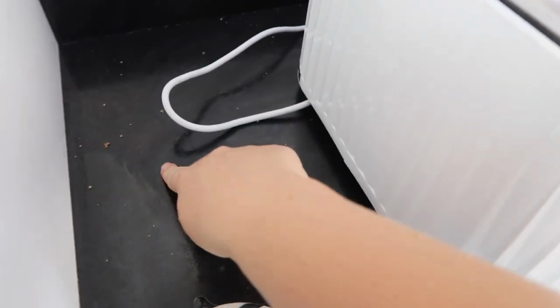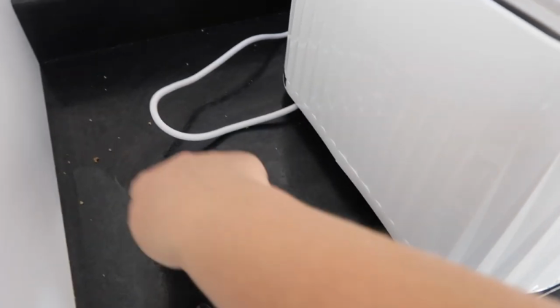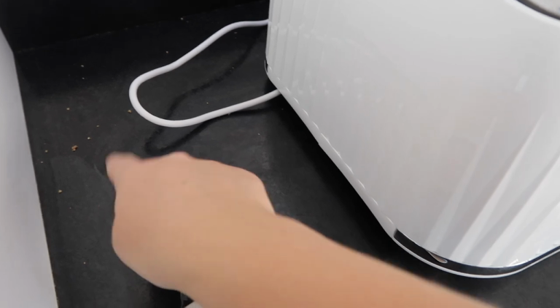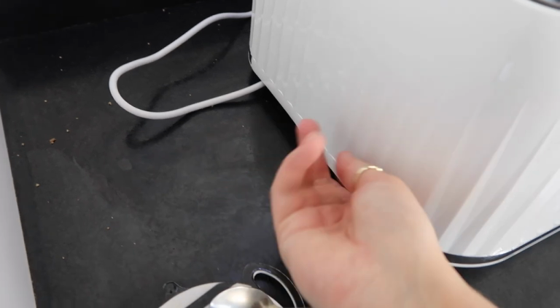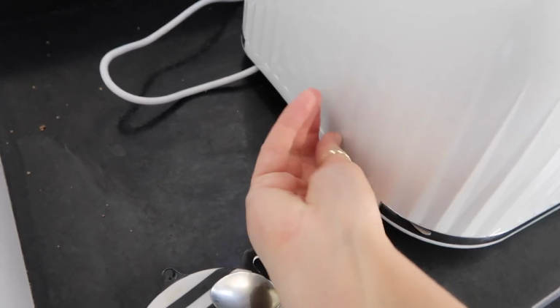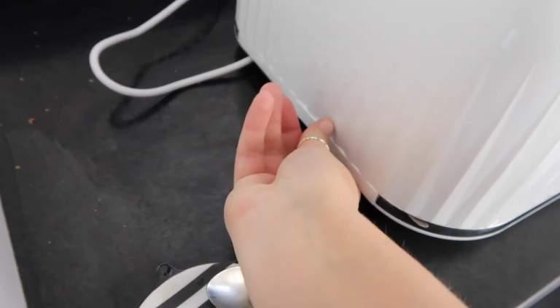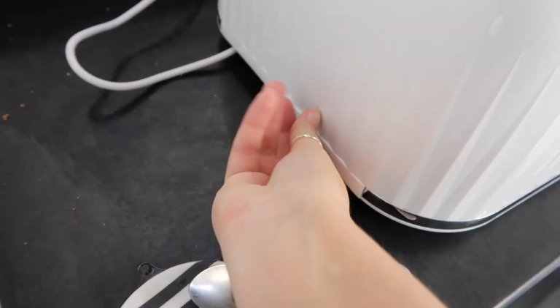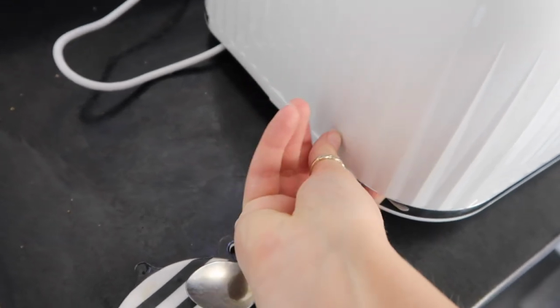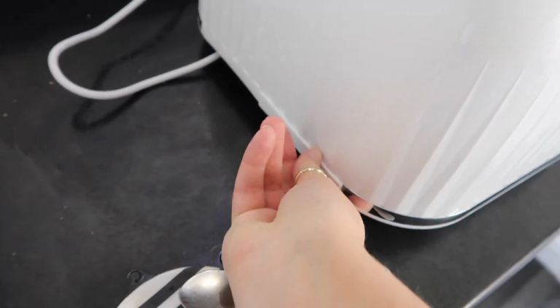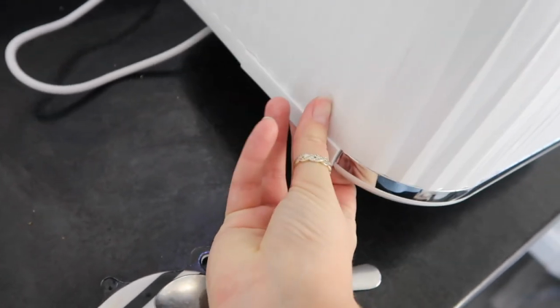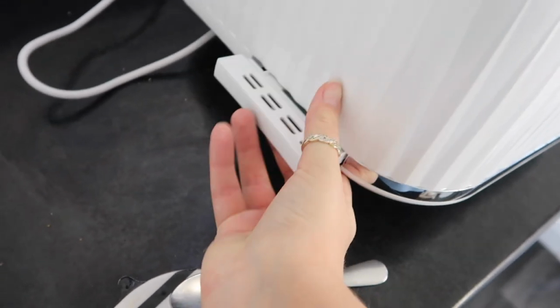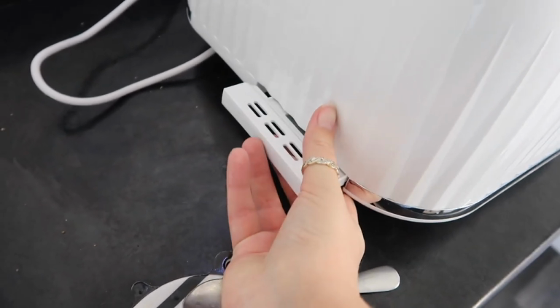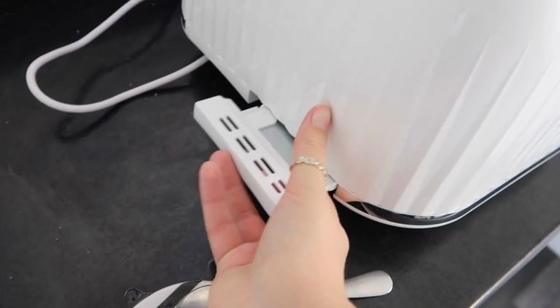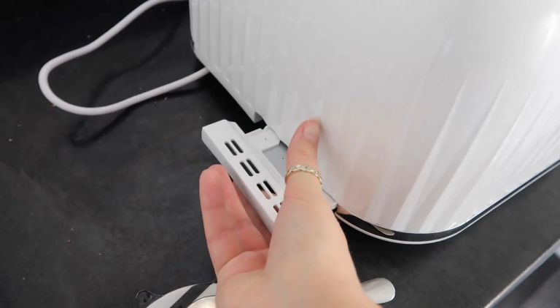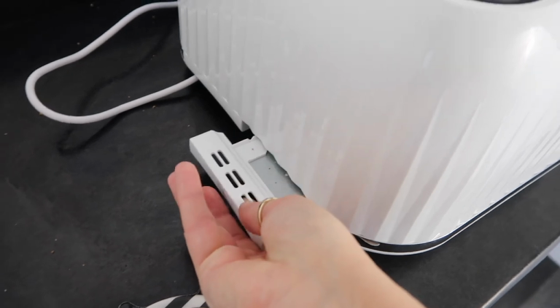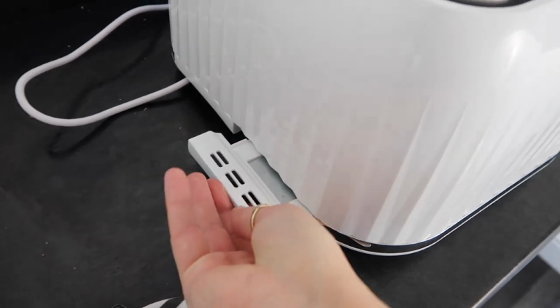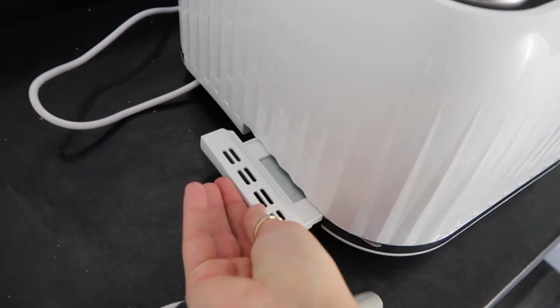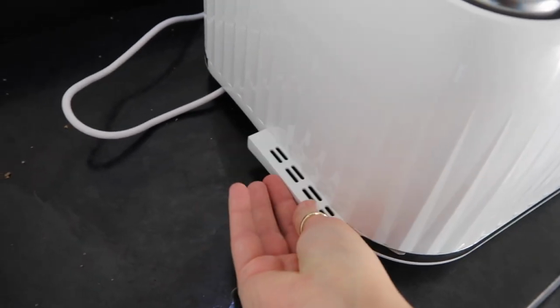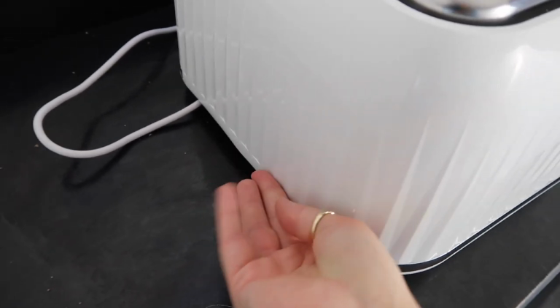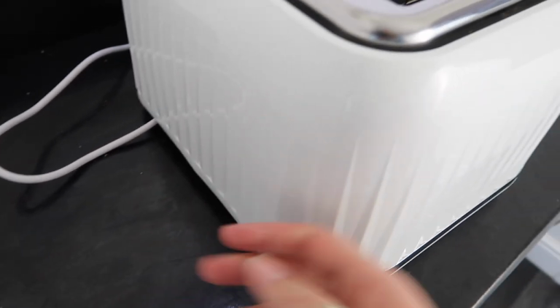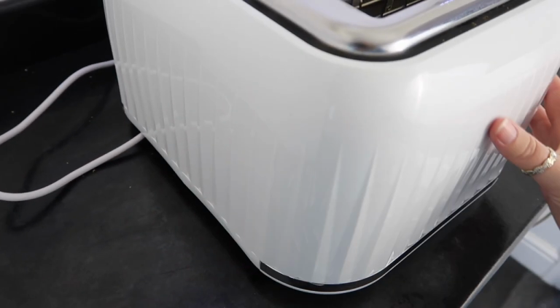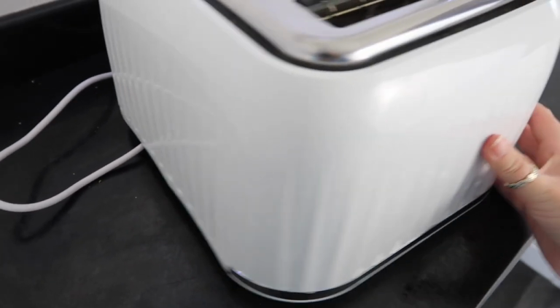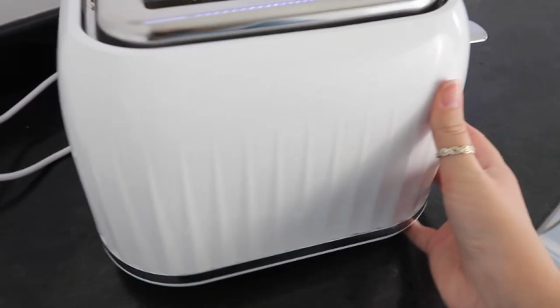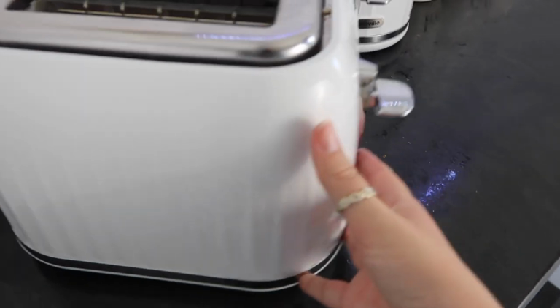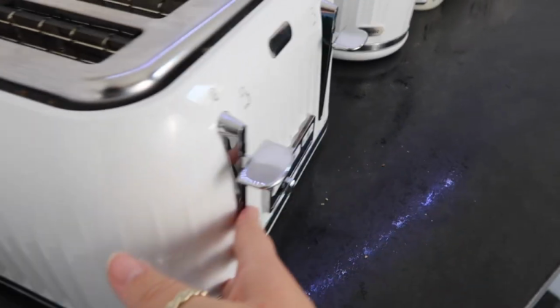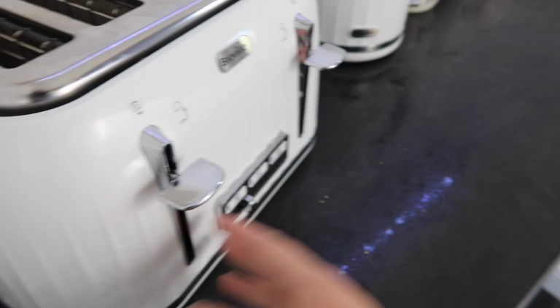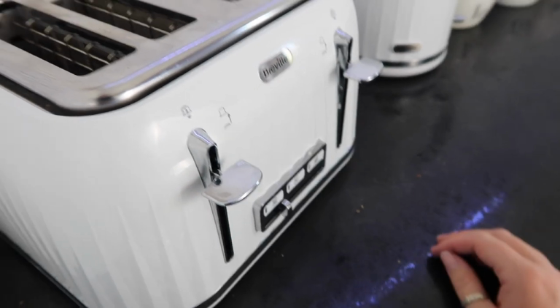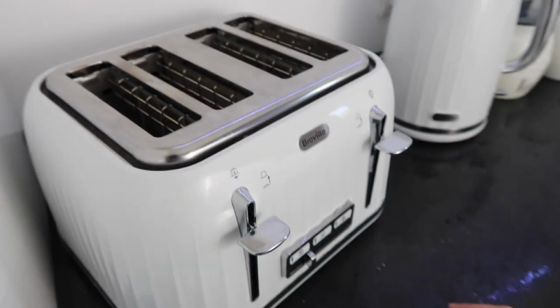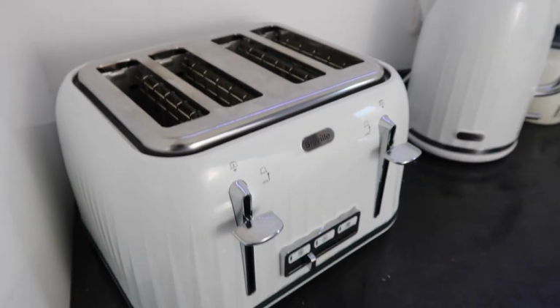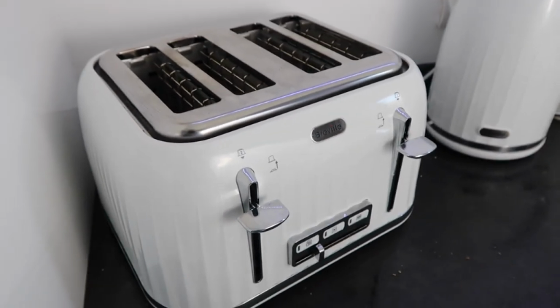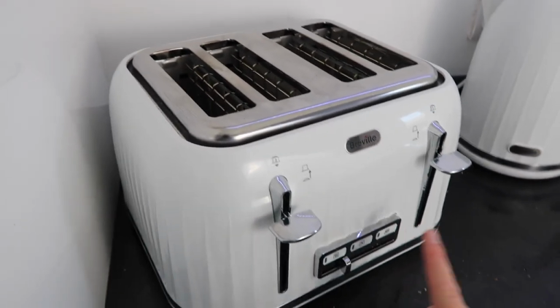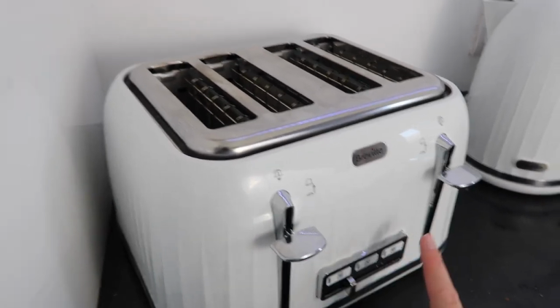It has a crumb tray that slips out the back — I'm going to clean this too. The tray is nice and easy to pull out, throw the crumbs in the bin, and apart from that I'm absolutely loving it.